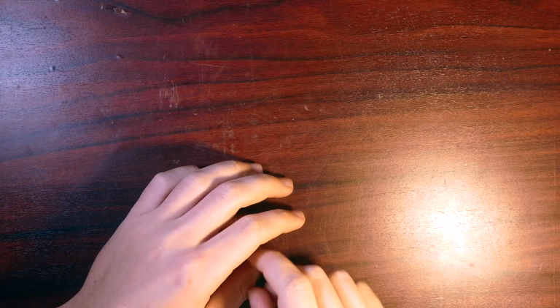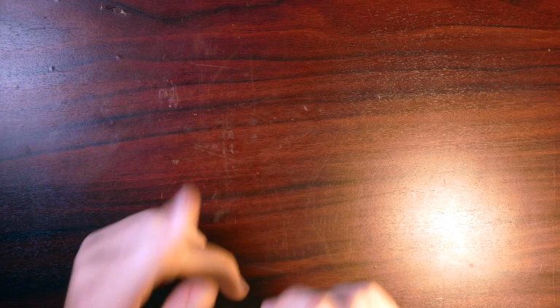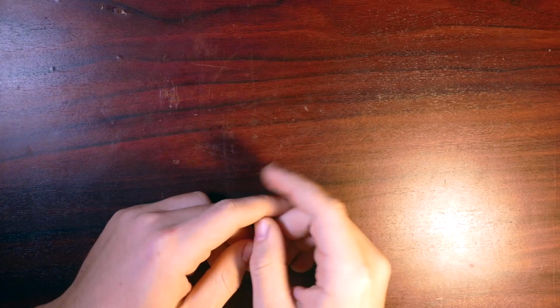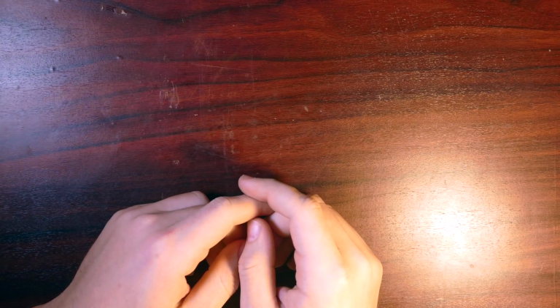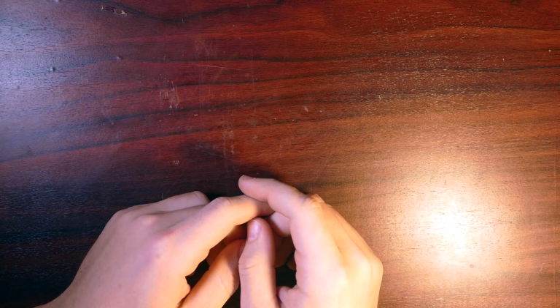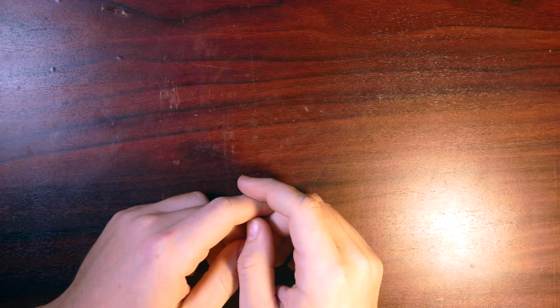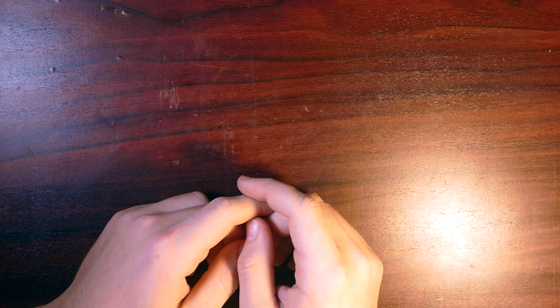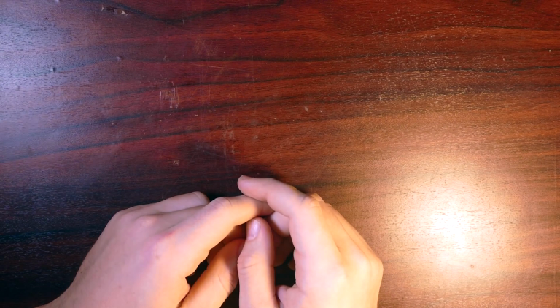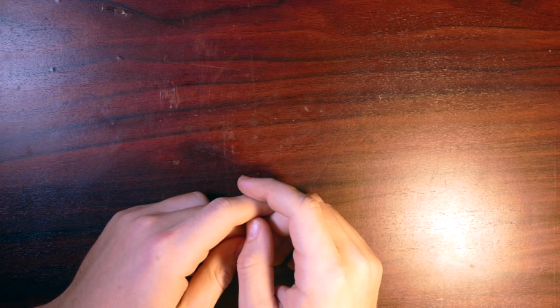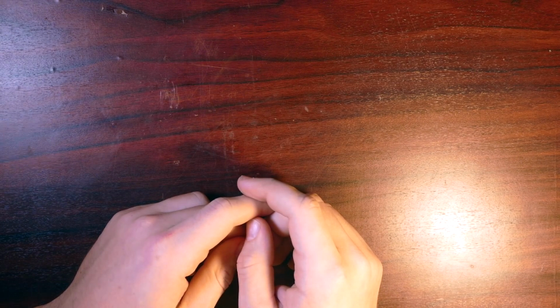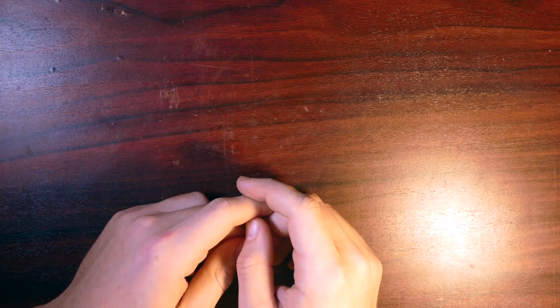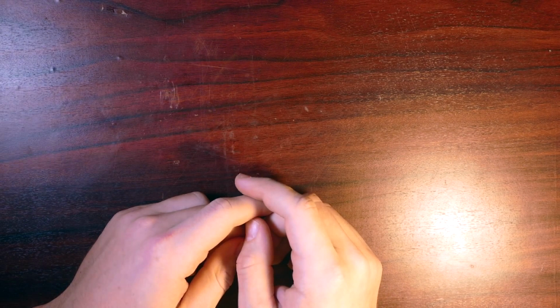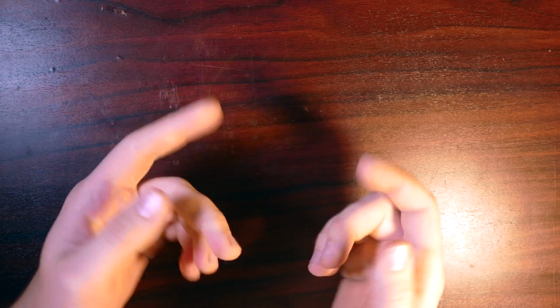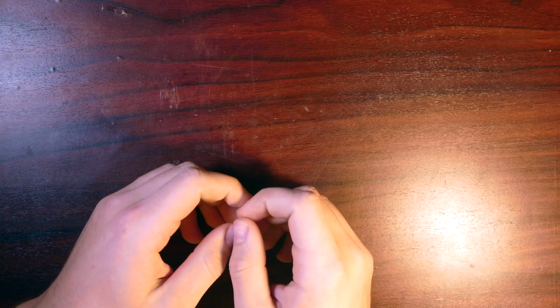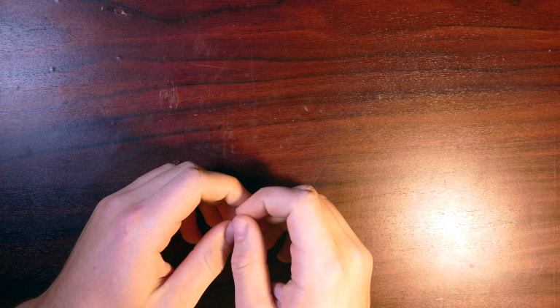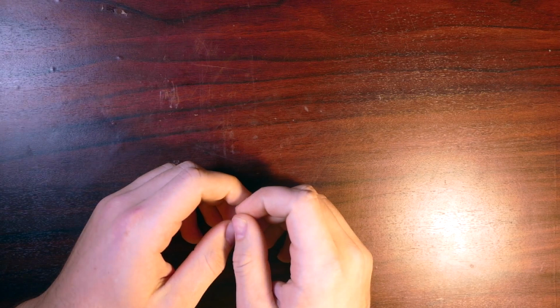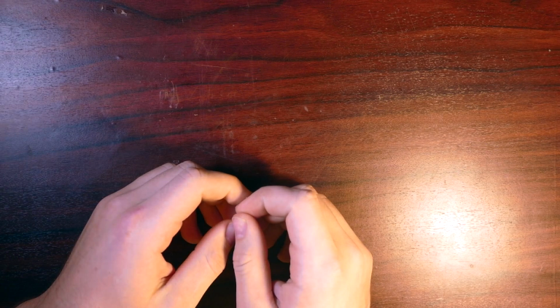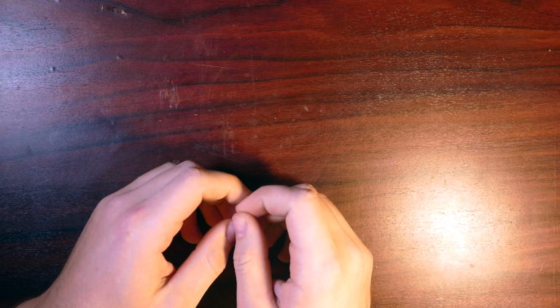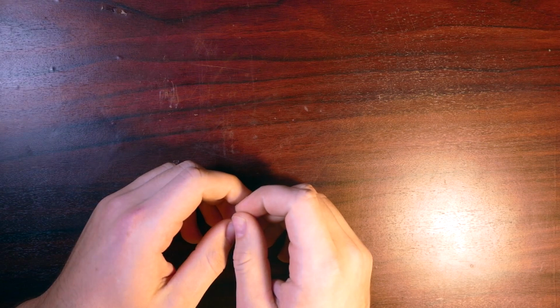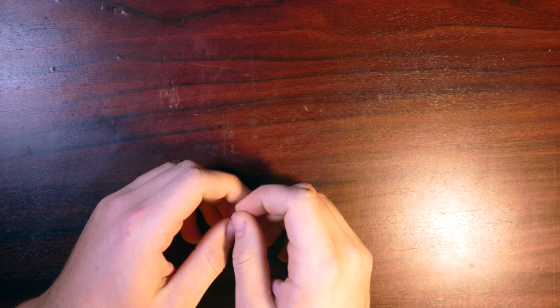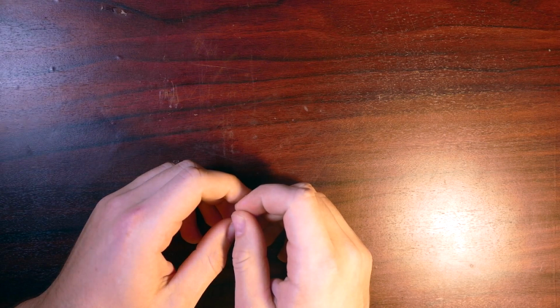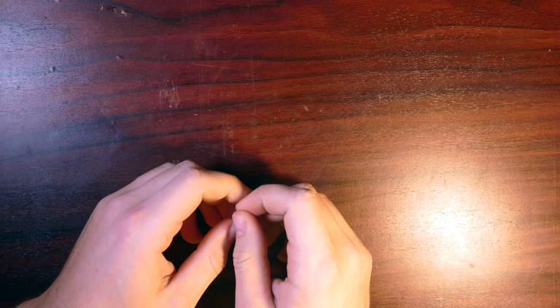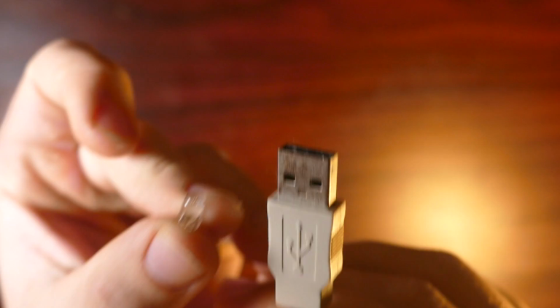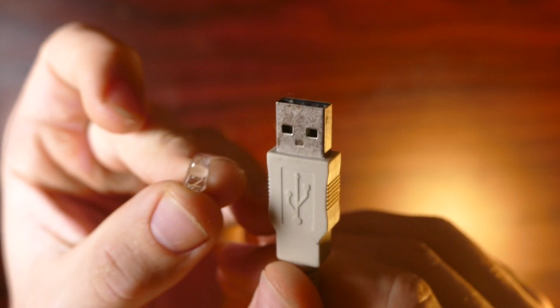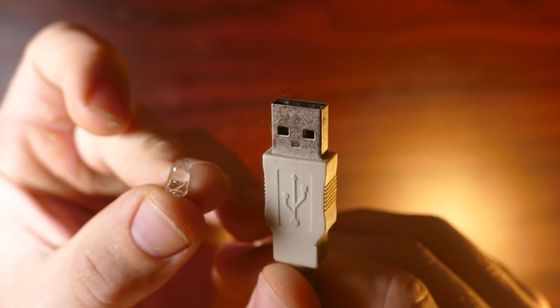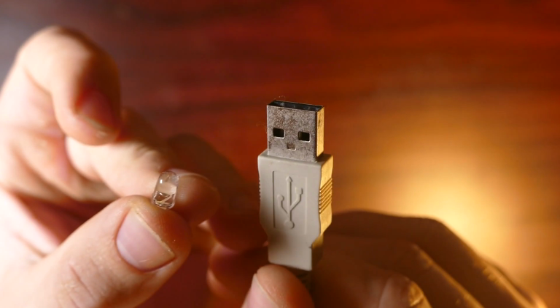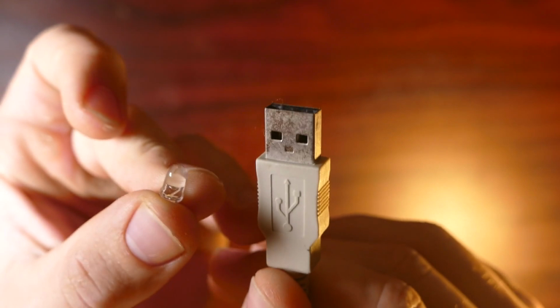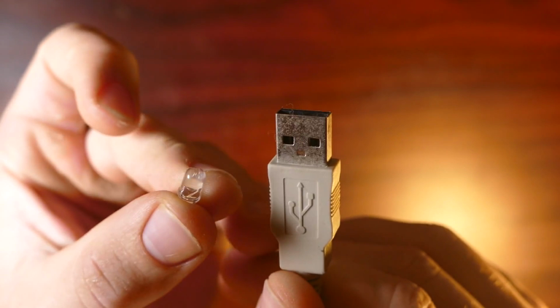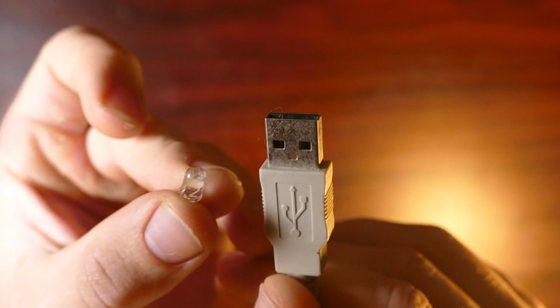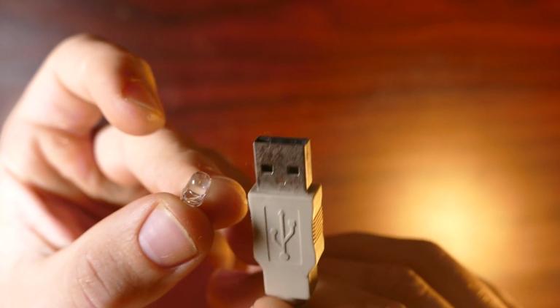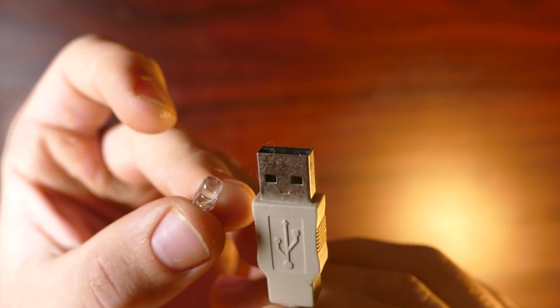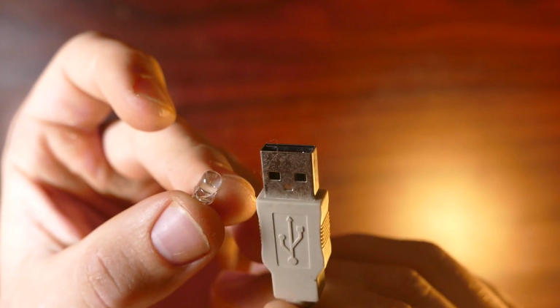Hey, what is going on guys? So today I'm going to be showing you a few cool, pretty useful gadgets that you can make using LEDs. So for this first one, I'm going to show you how to make a USB LED nightlight.